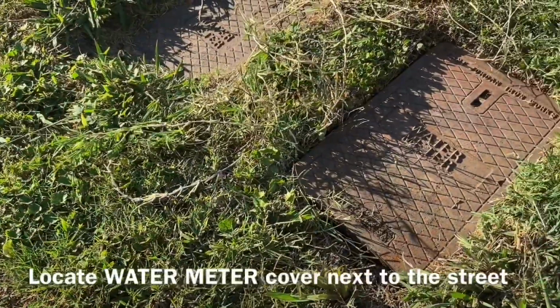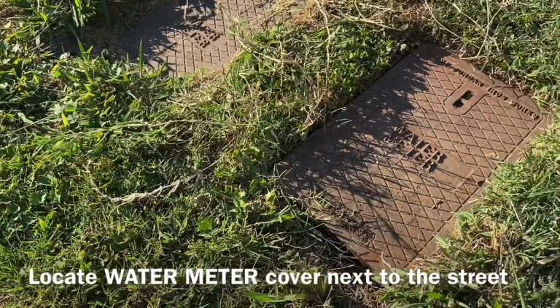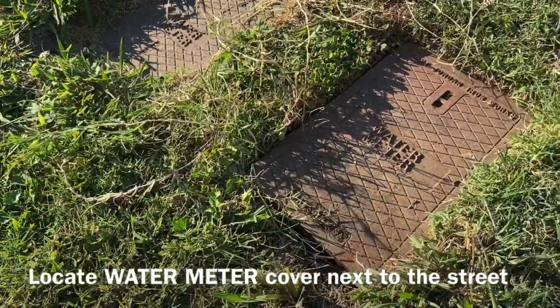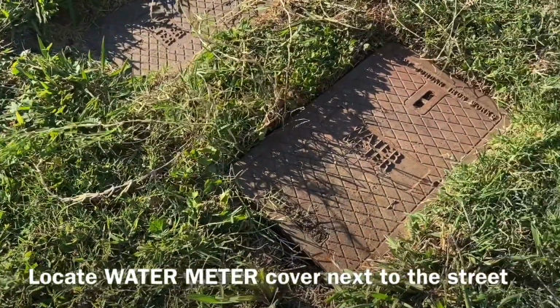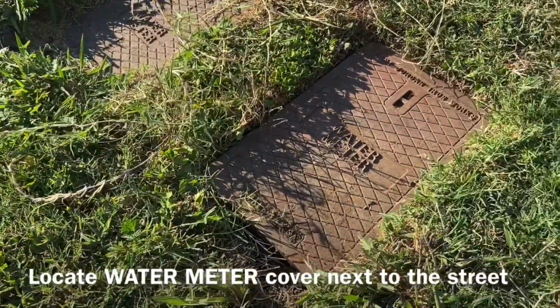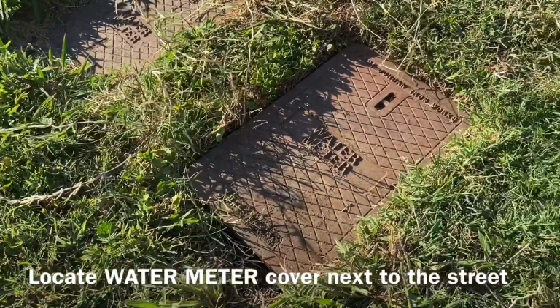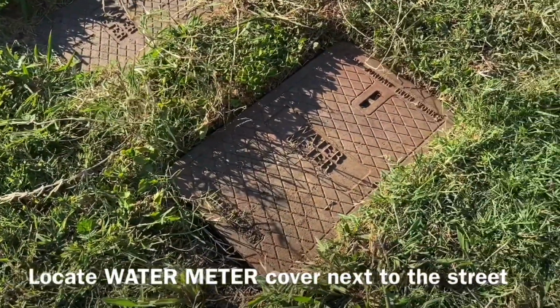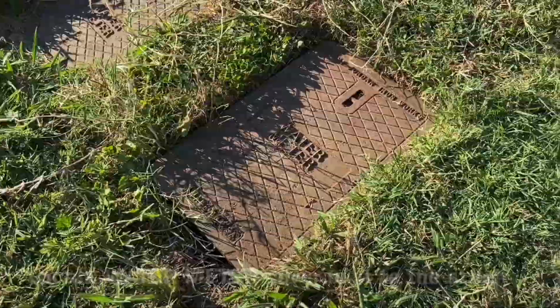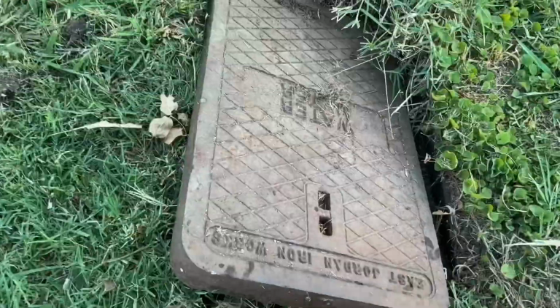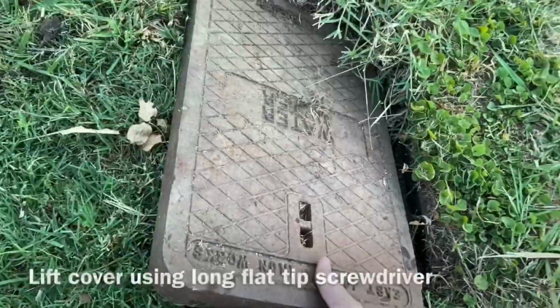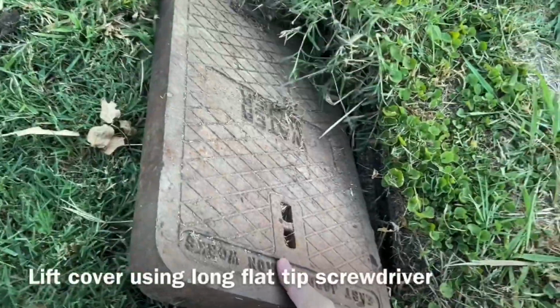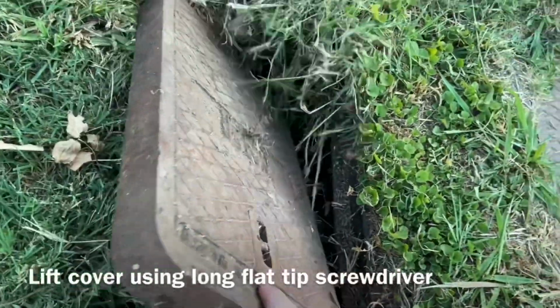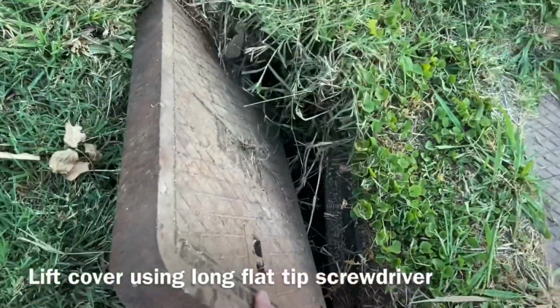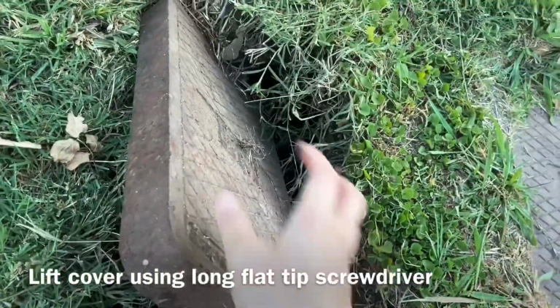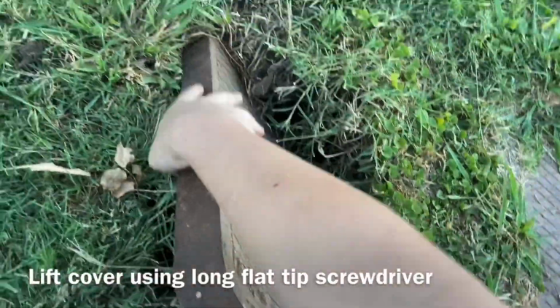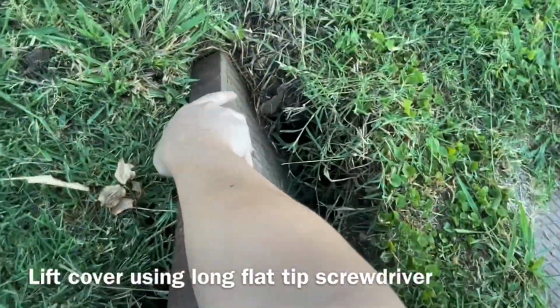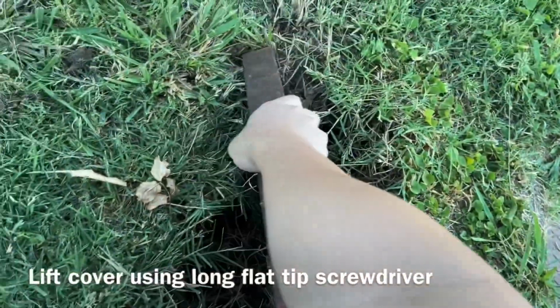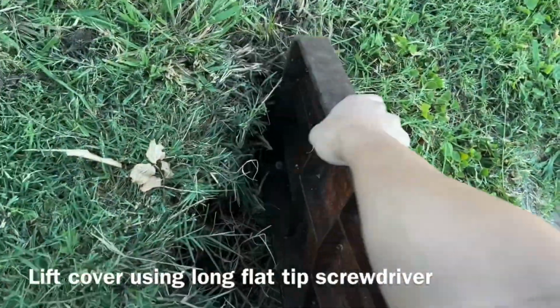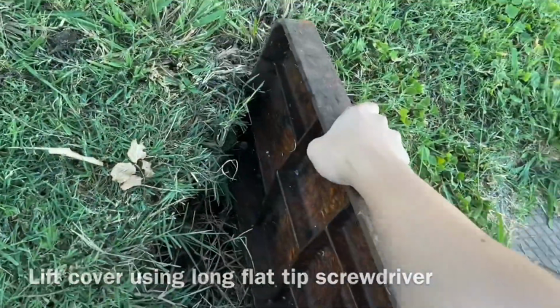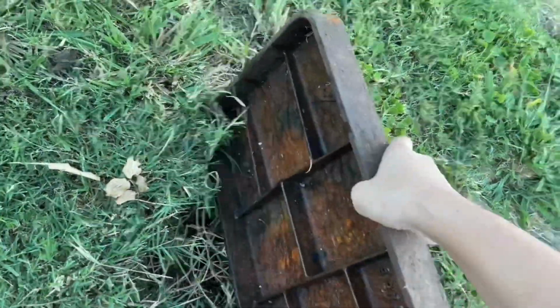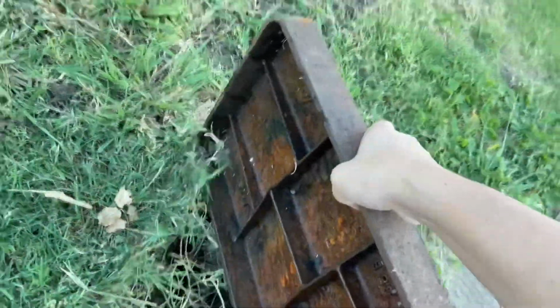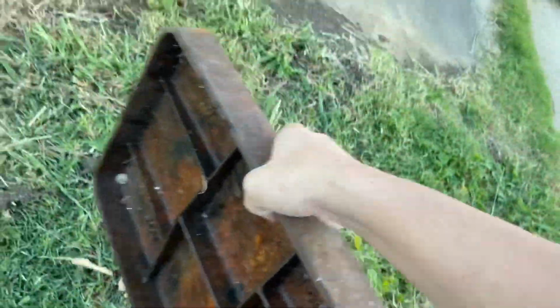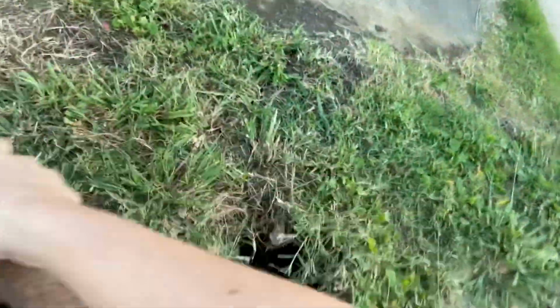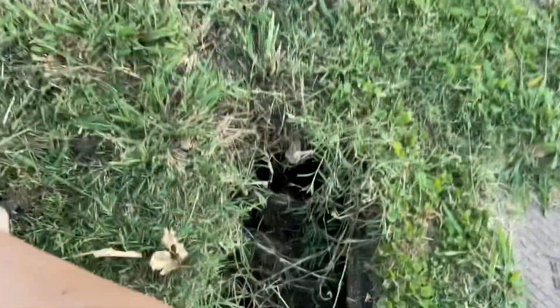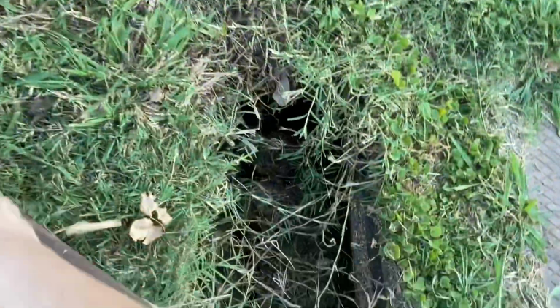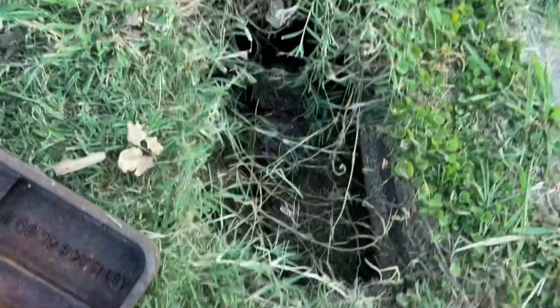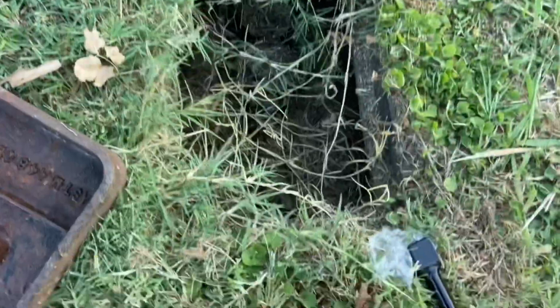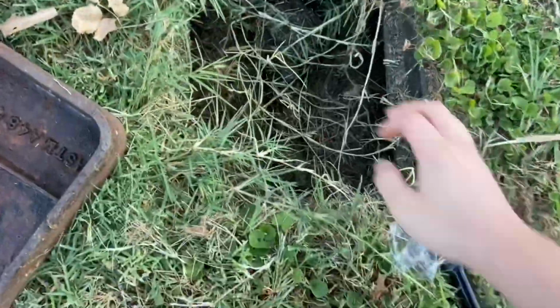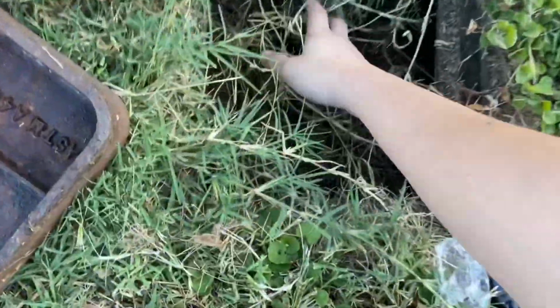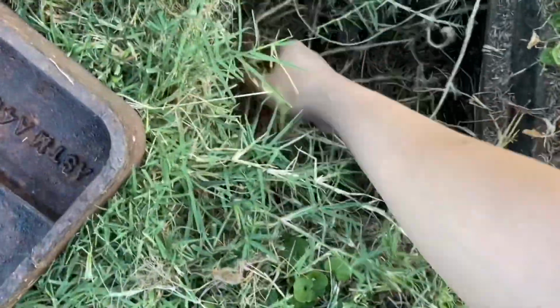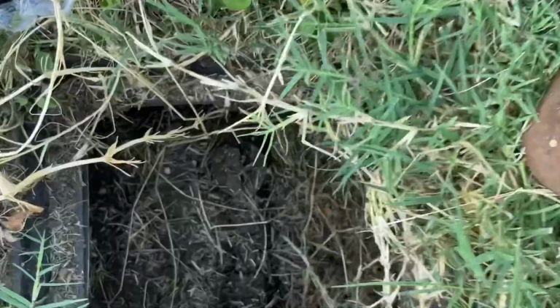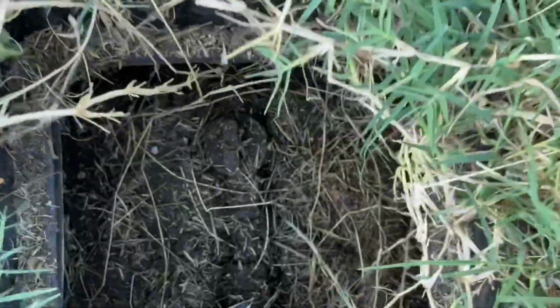Locate the water meter cover by the end of the driveway. Lift it up using the flat tip screwdriver and place it out of the way. Clear out any debris that happens to be in the way.